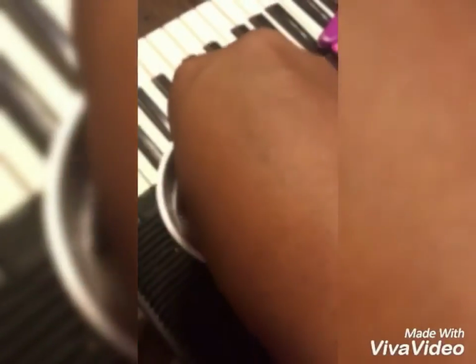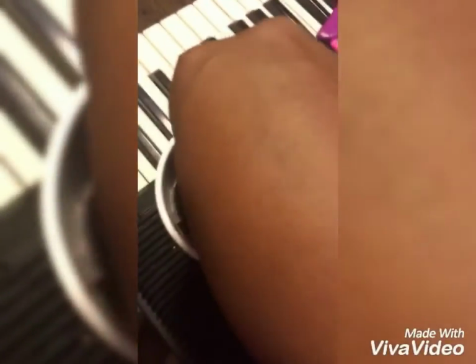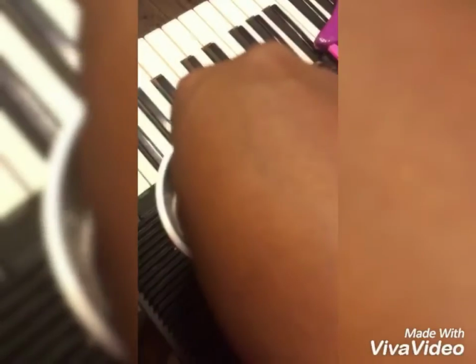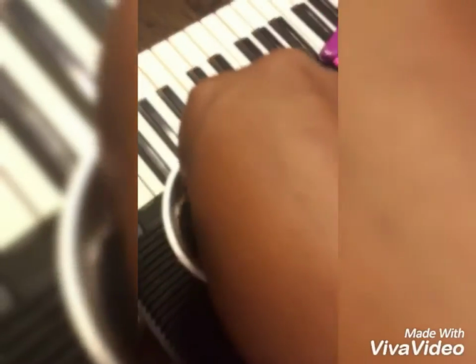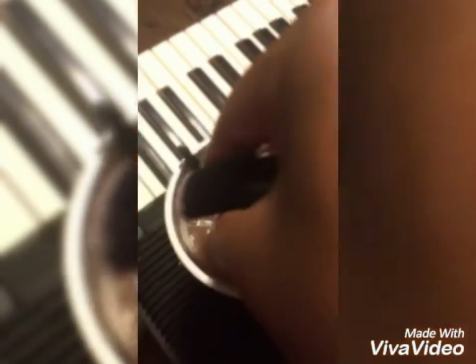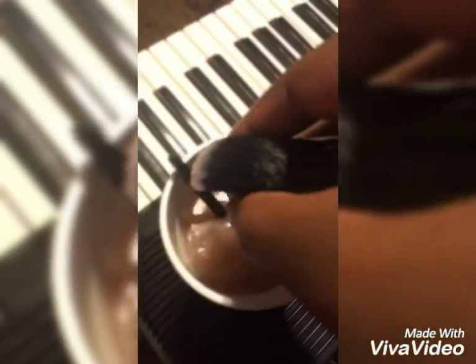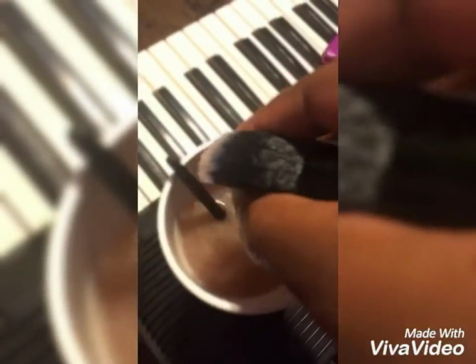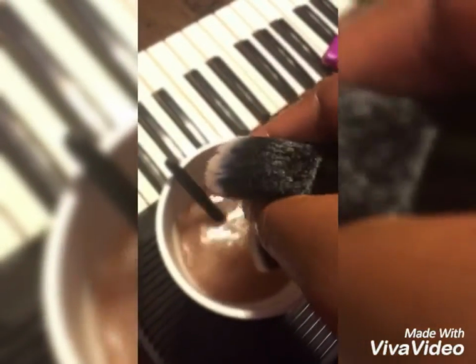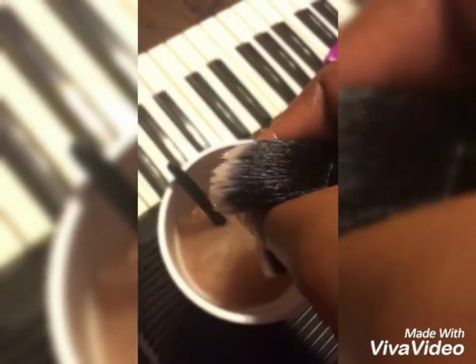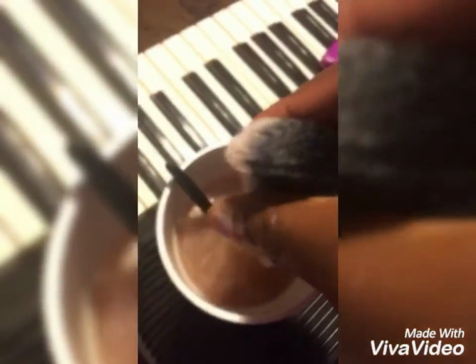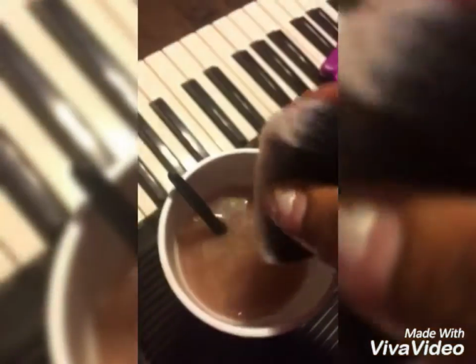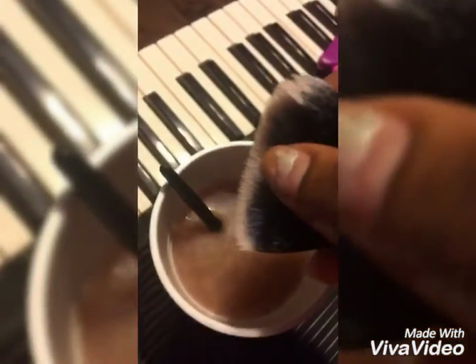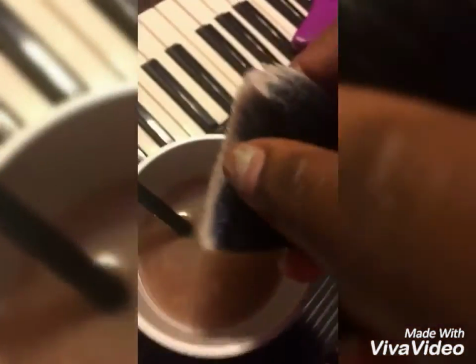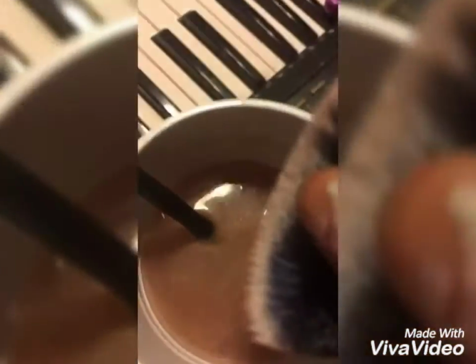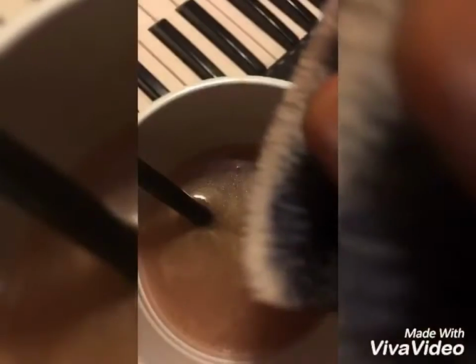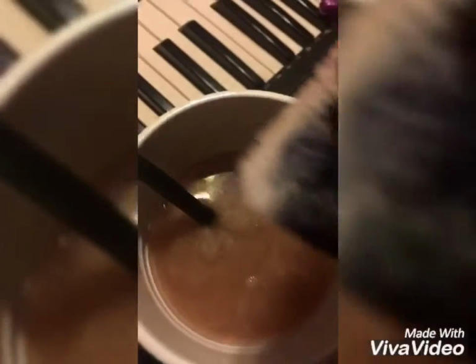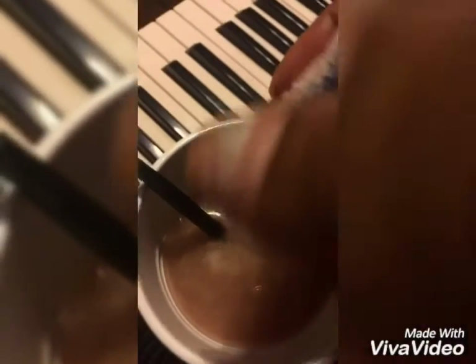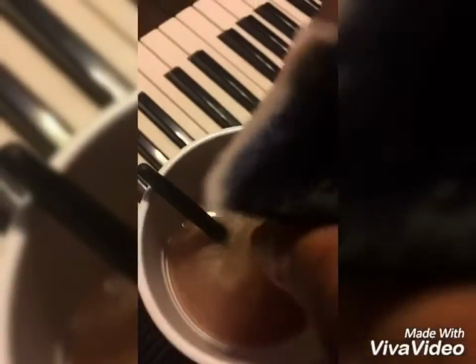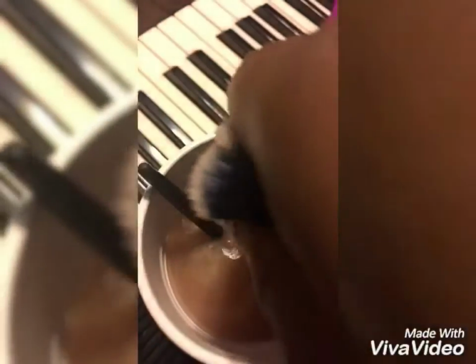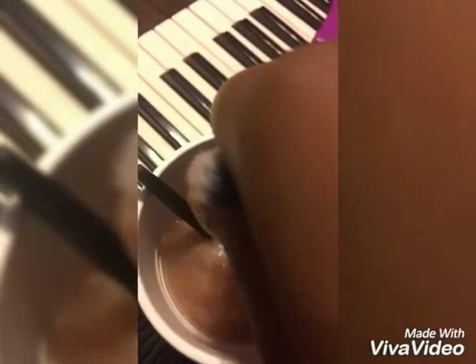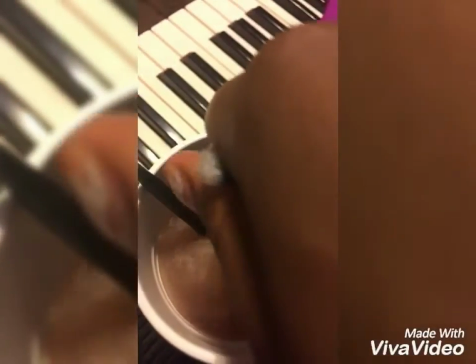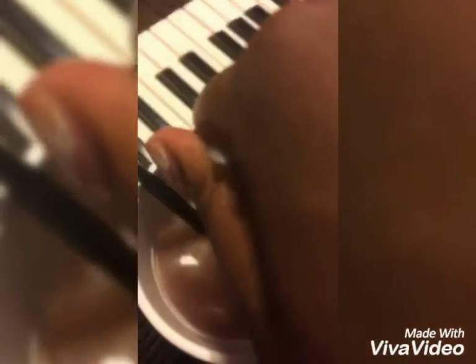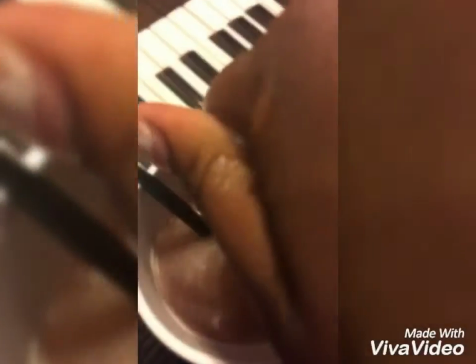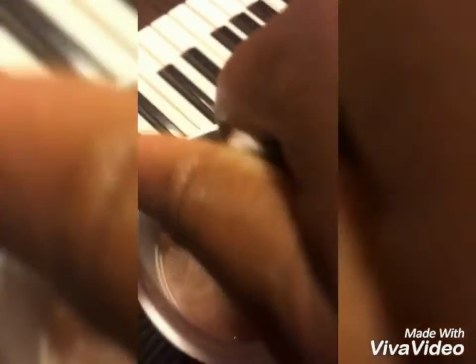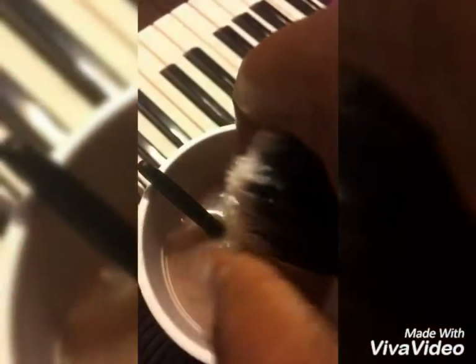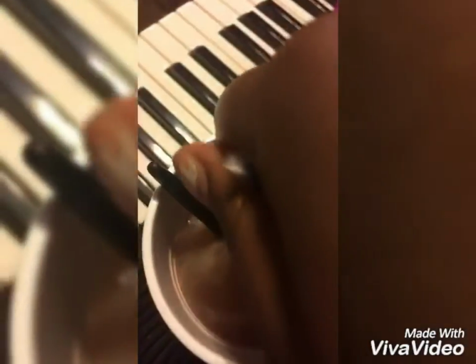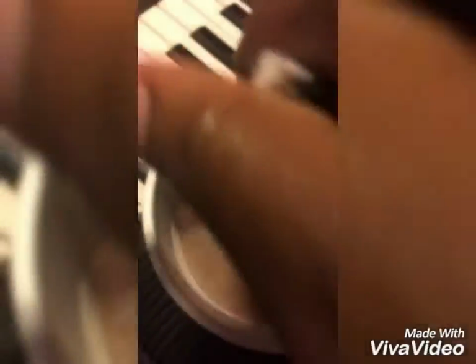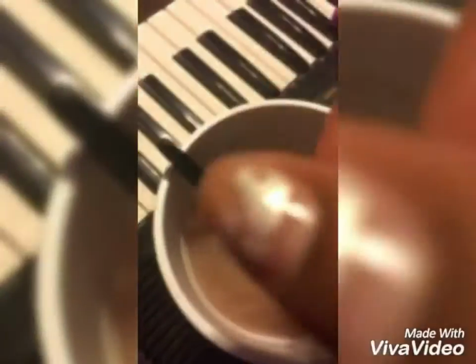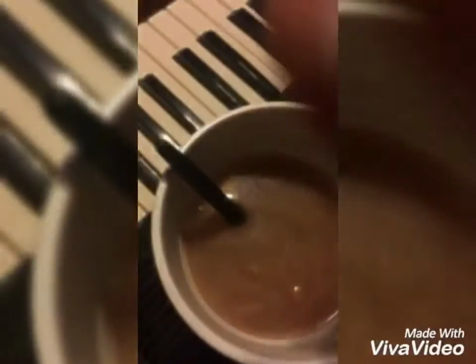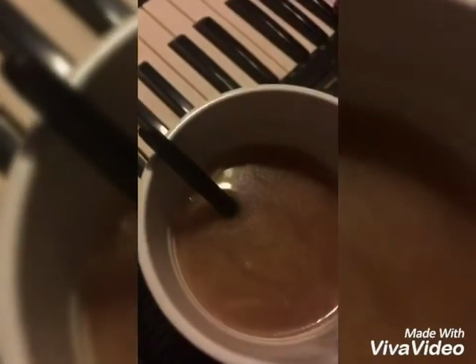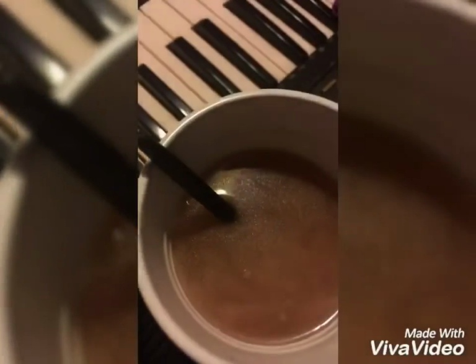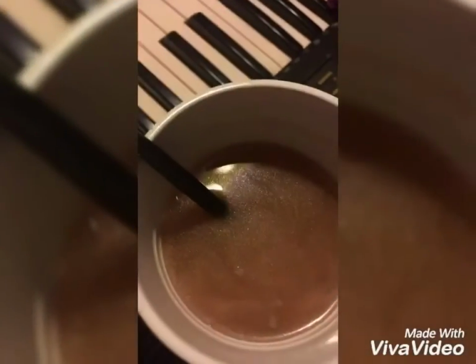This is literally why you should wash your brushes — look how gross that water looks. That's sick. All that dirt was in your brushes, going on your beautiful skin. Ew. Nasty.